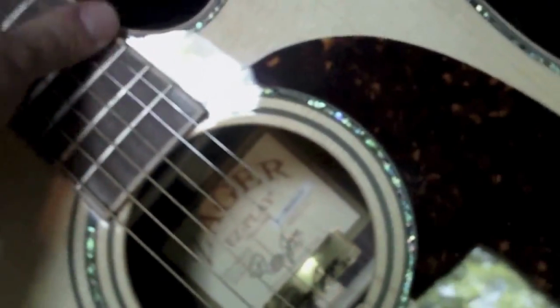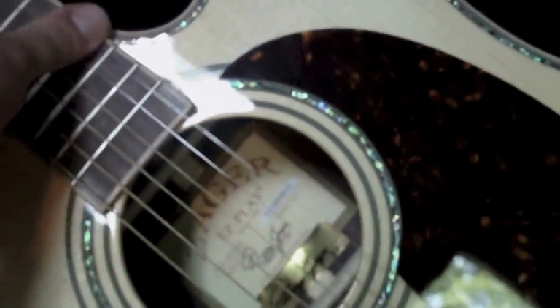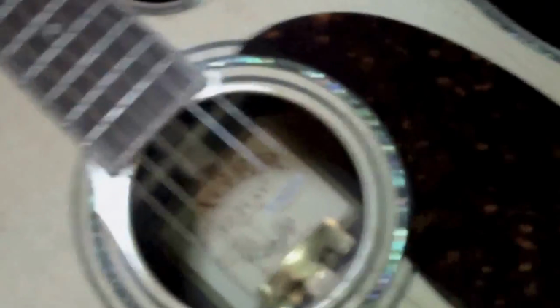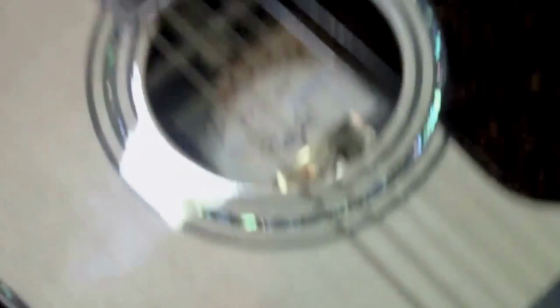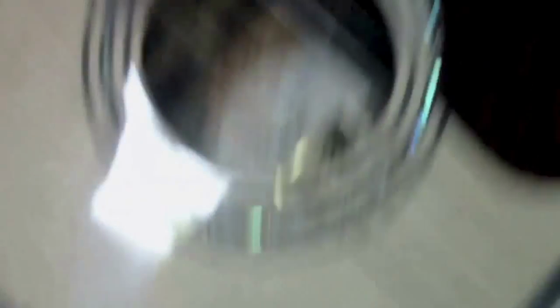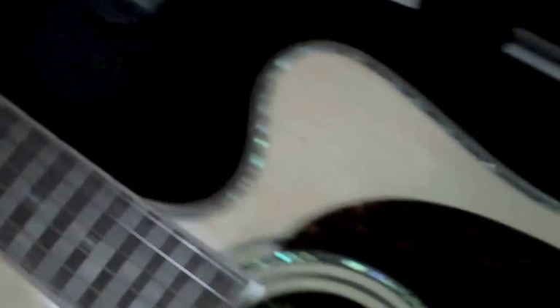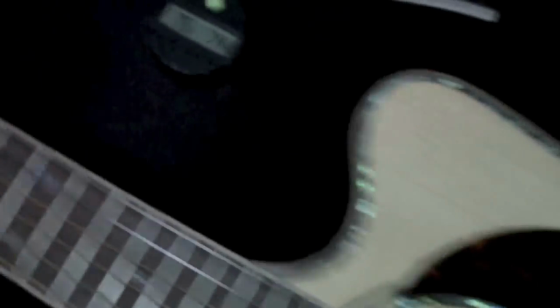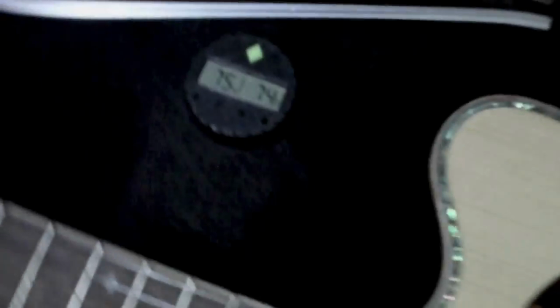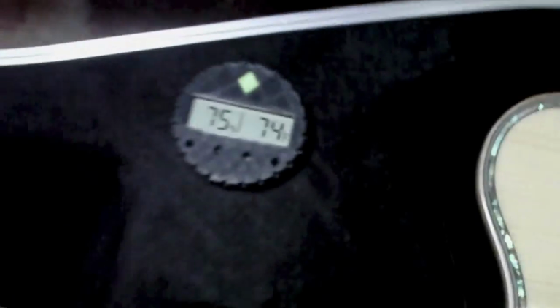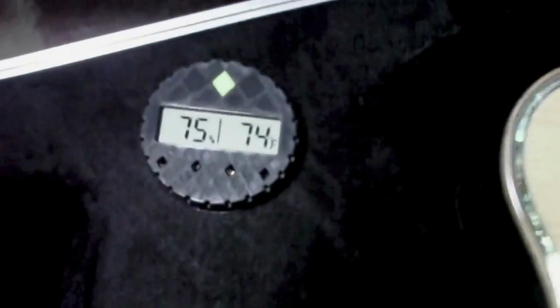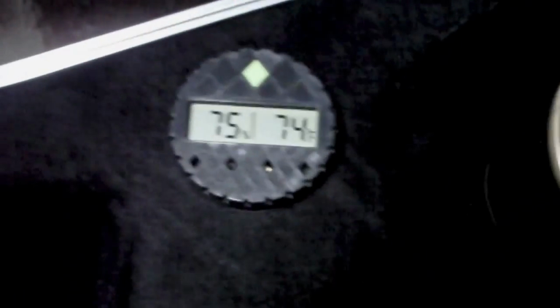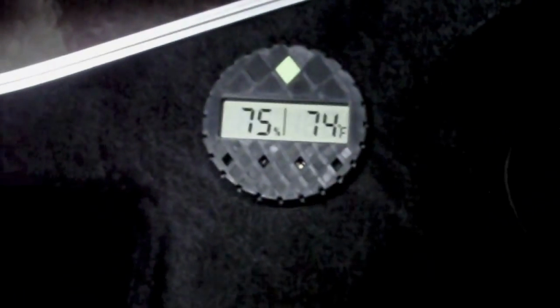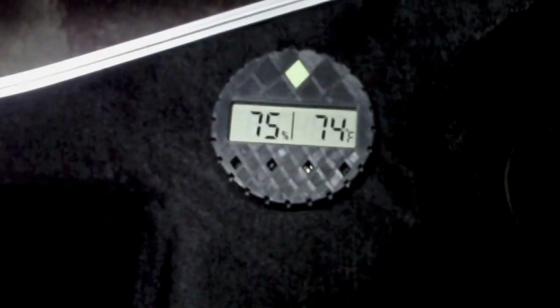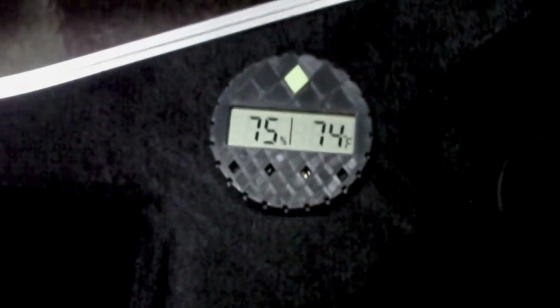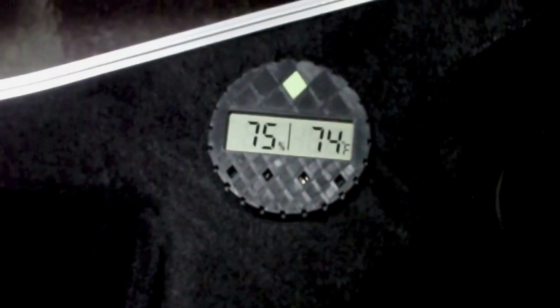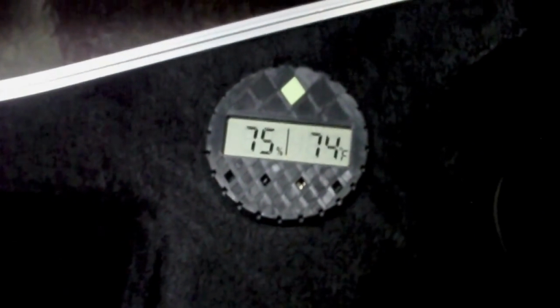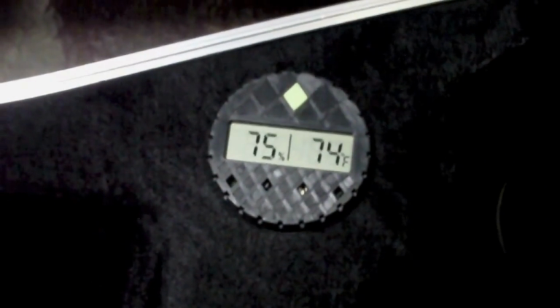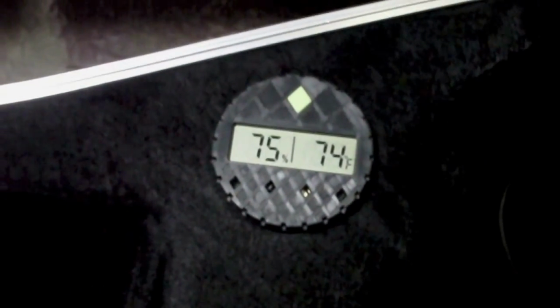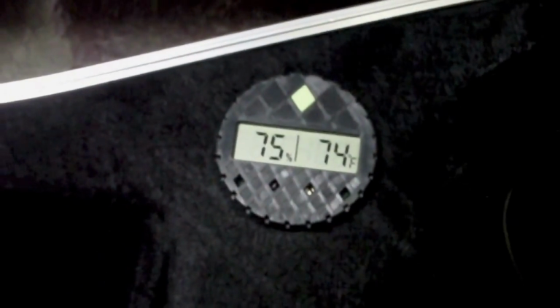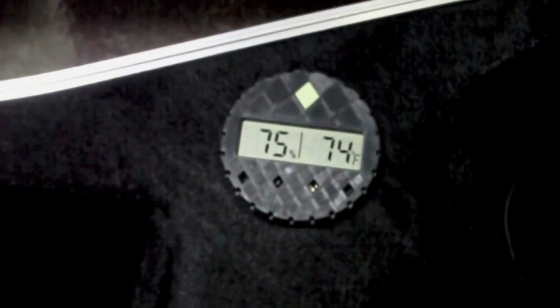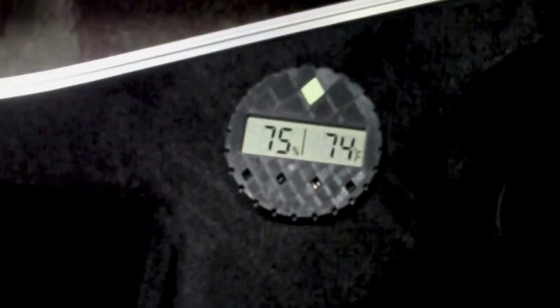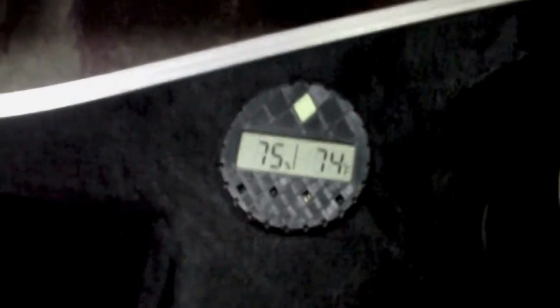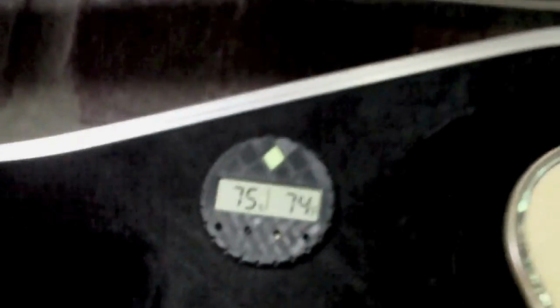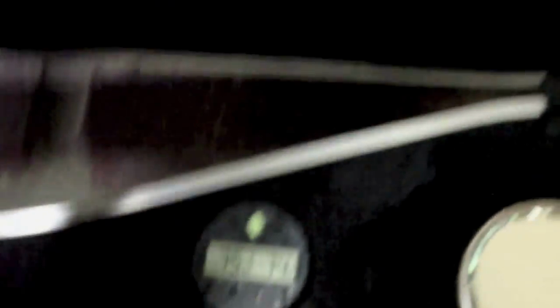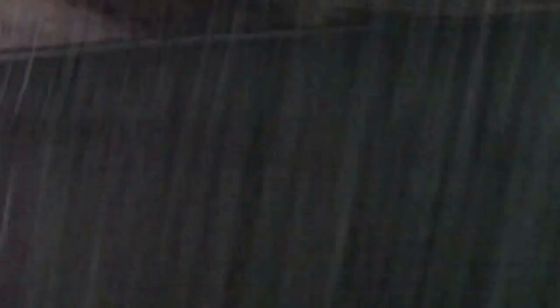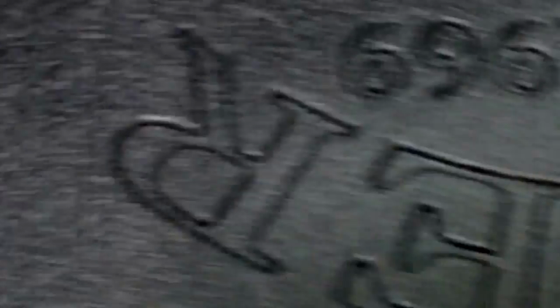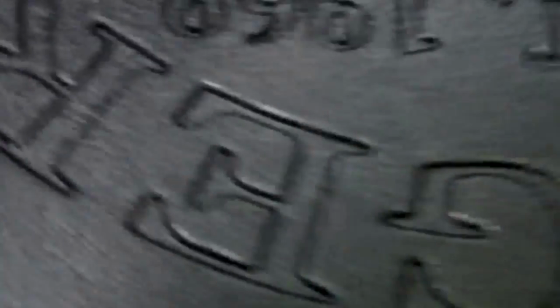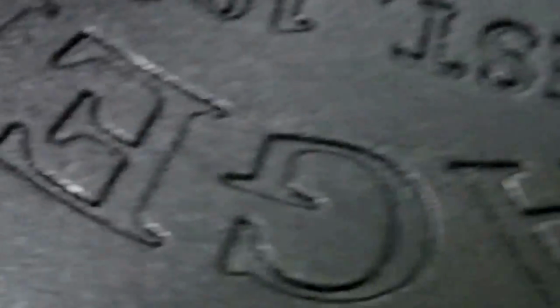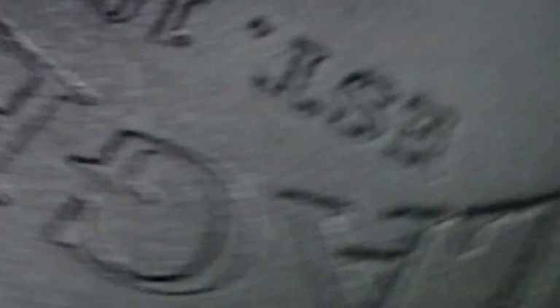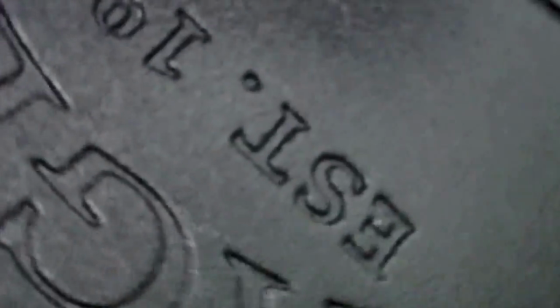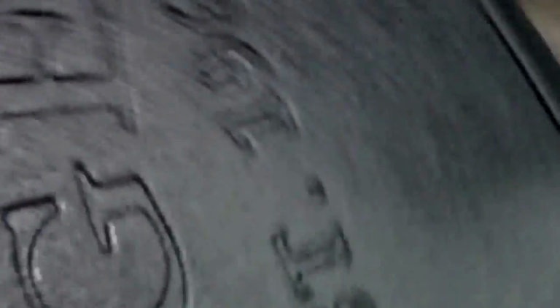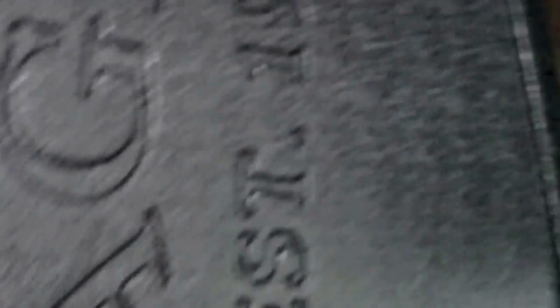High-end case — really high-end case. It's got some sort of digital readout here for the humidity. It's like an ABS case, I think.